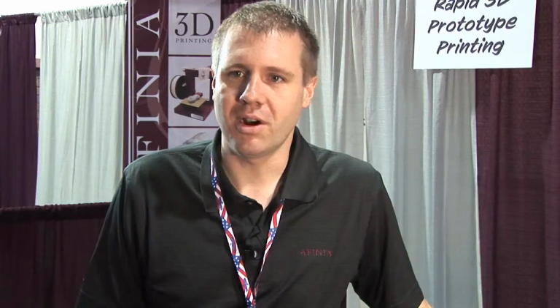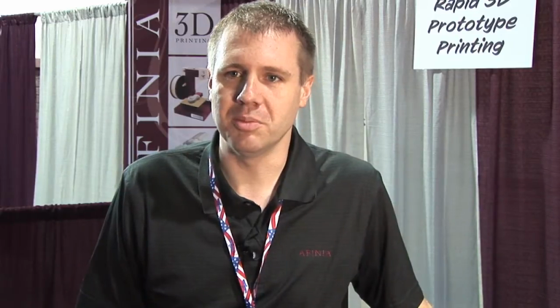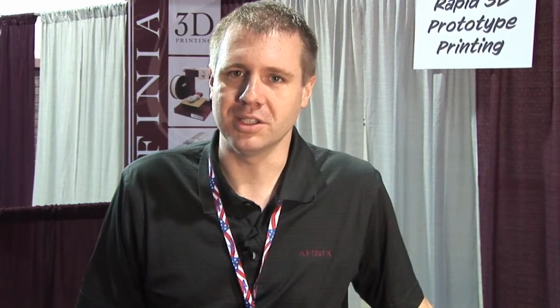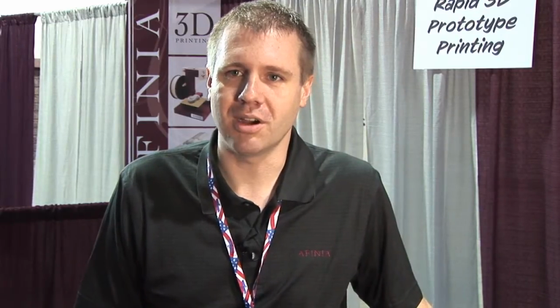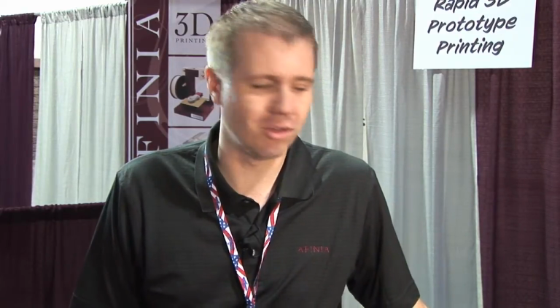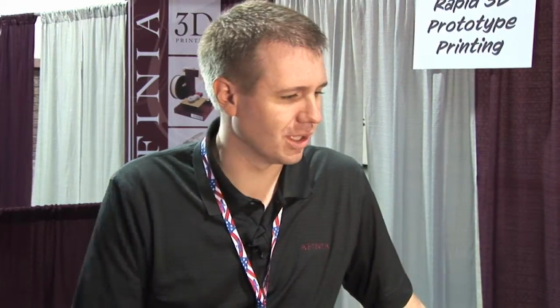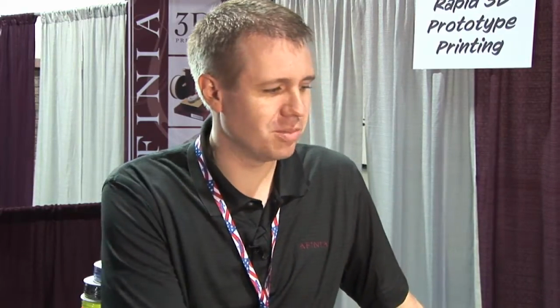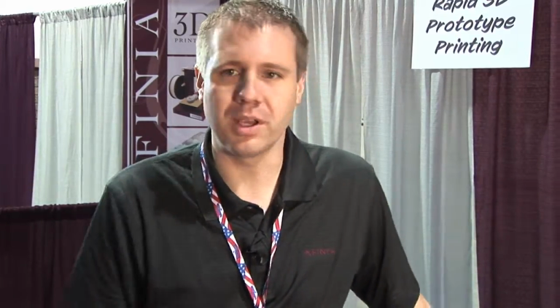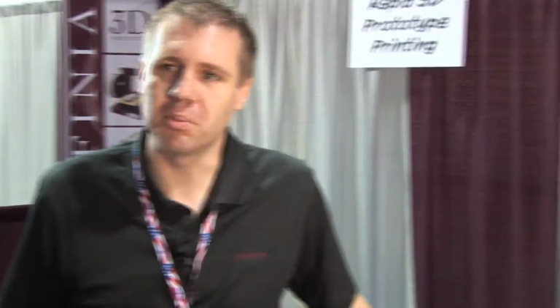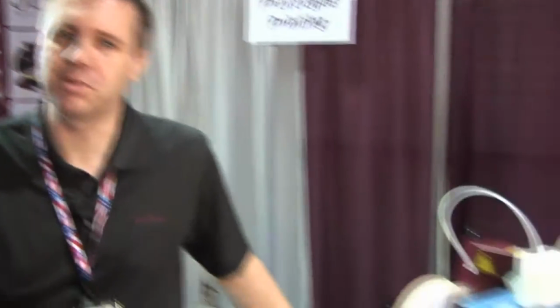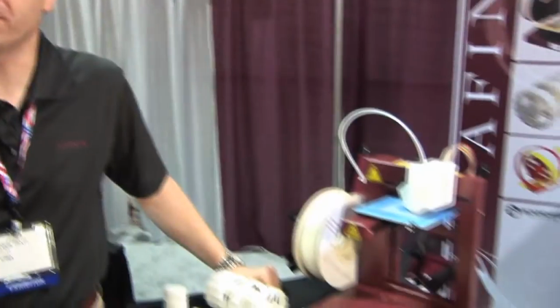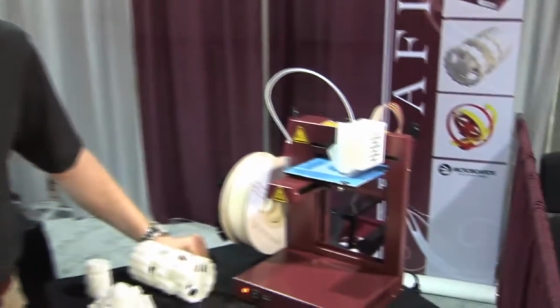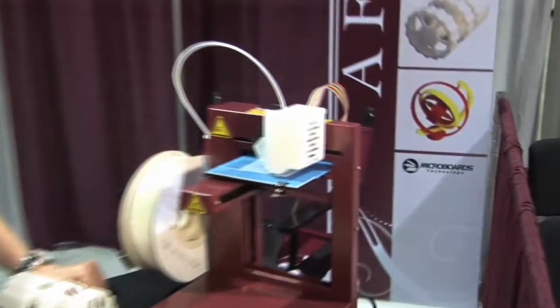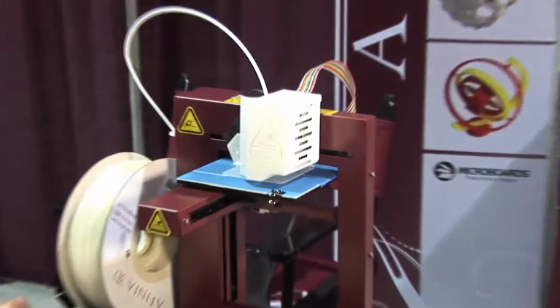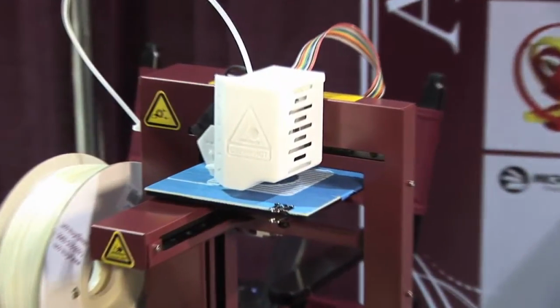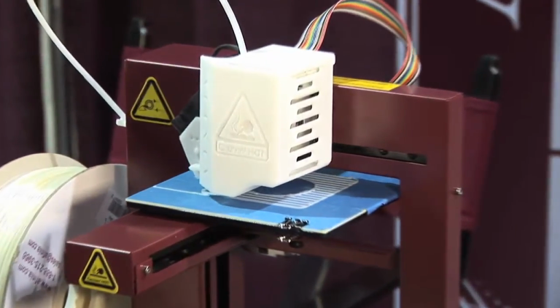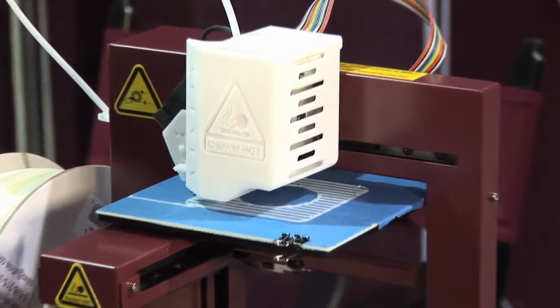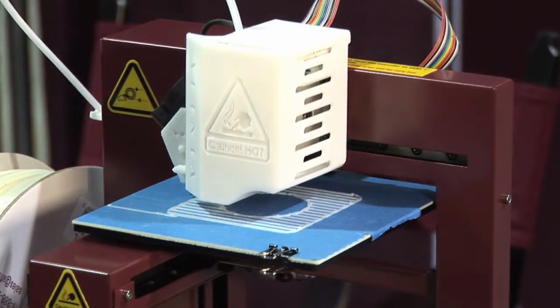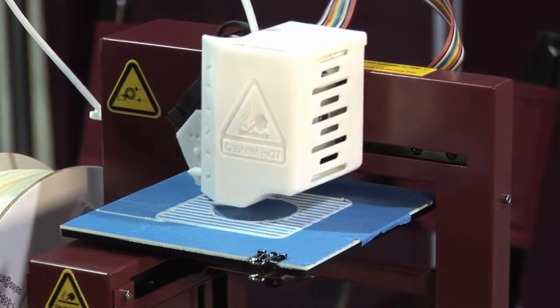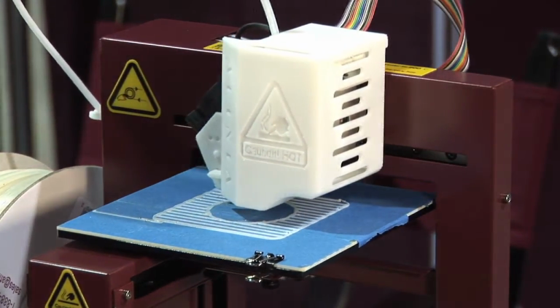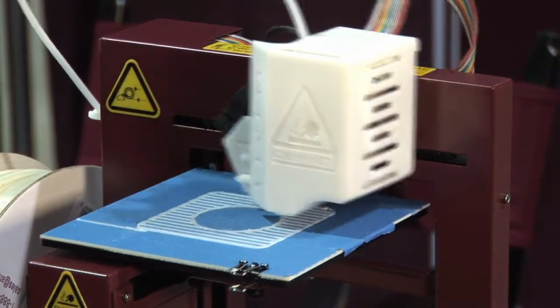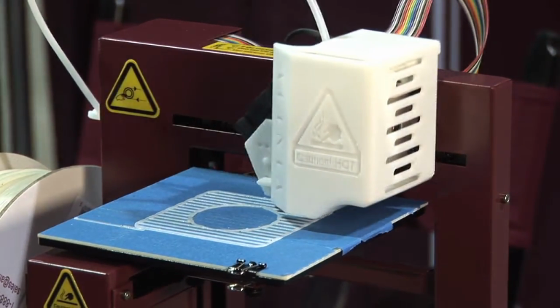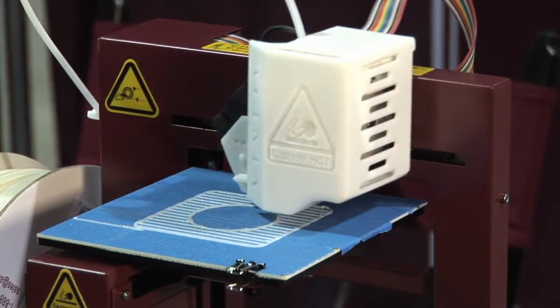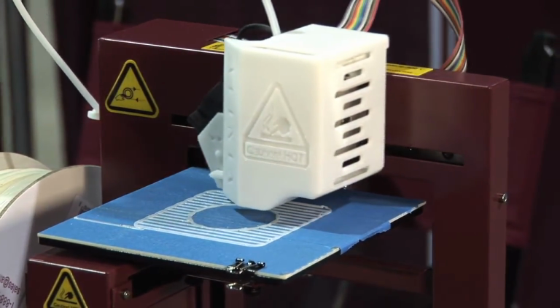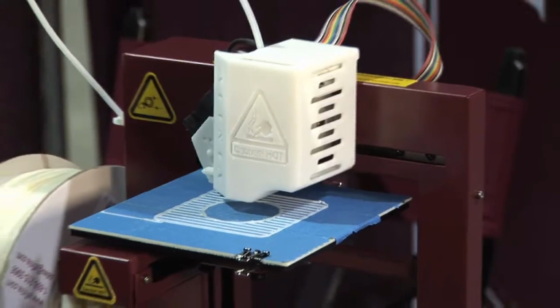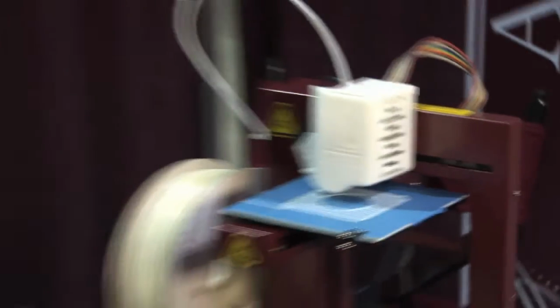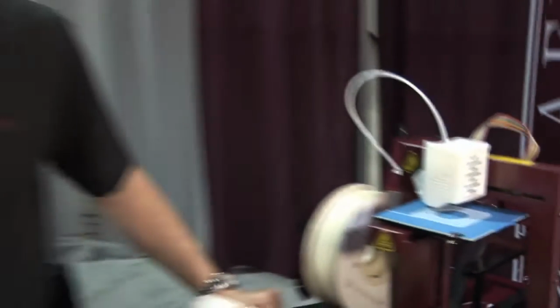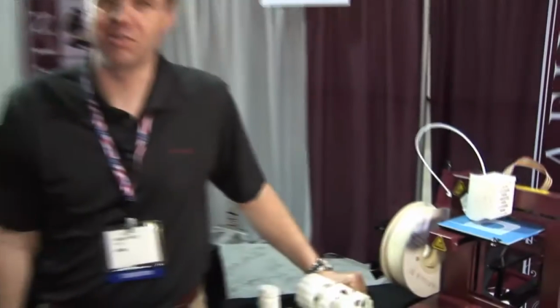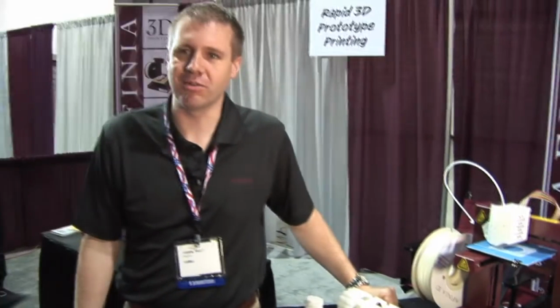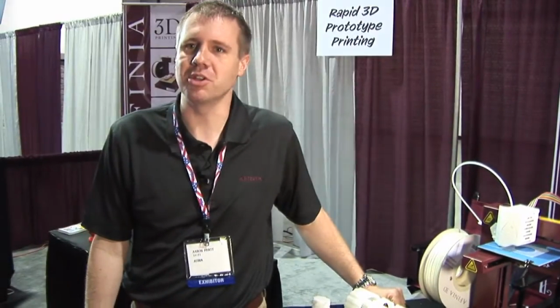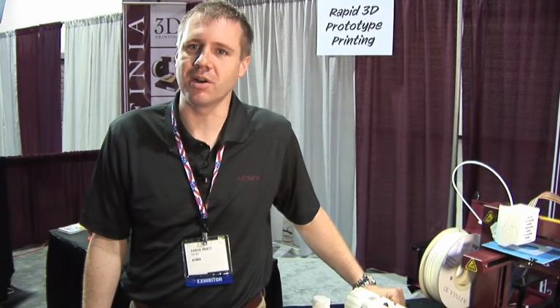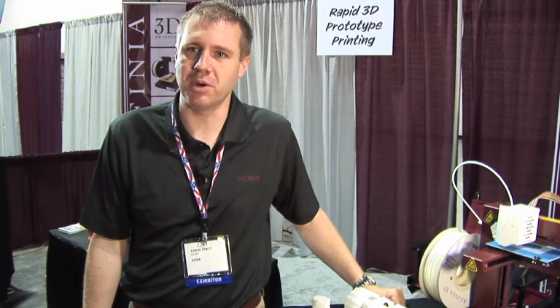There are some limitations. Our envelope is a little bit smaller — we can only print up to five and a half inches in each dimension, and our resolution is limited to 2 tenths of a millimeter. But for many applications that's sufficient for a first part or a test part.